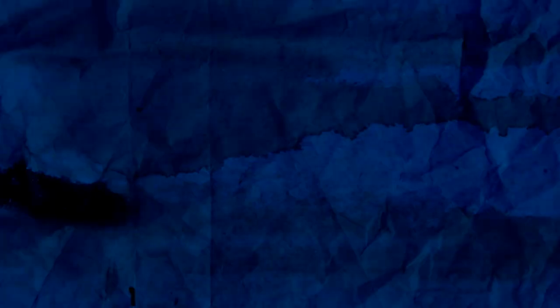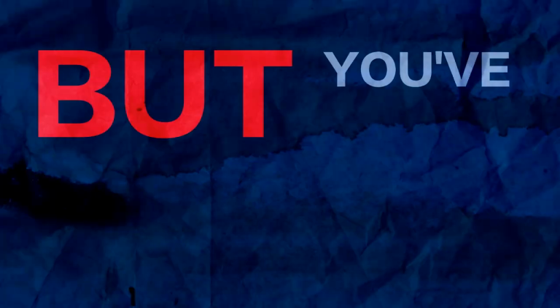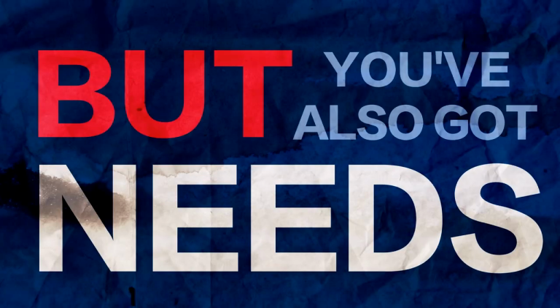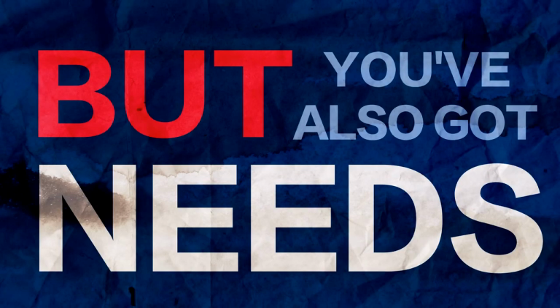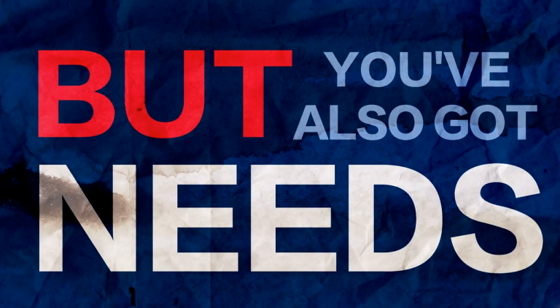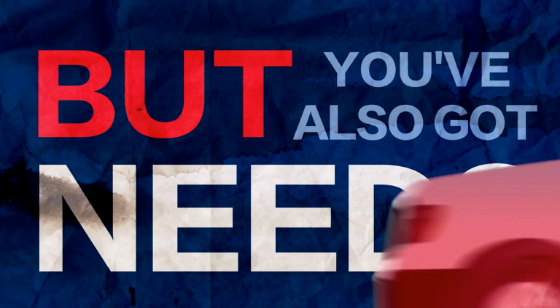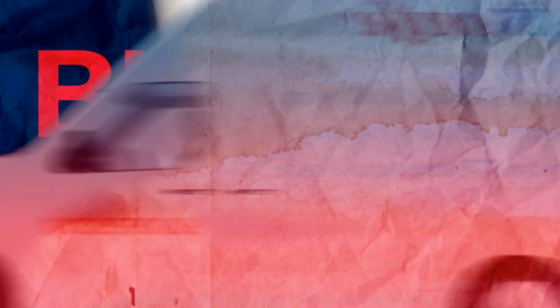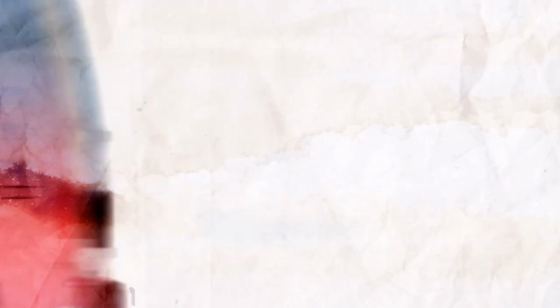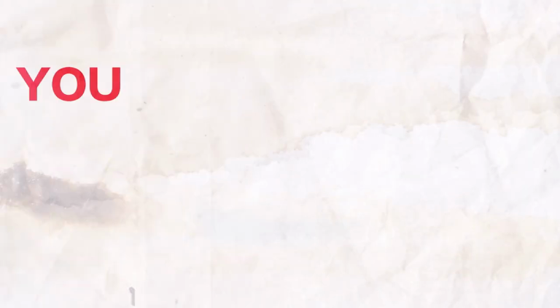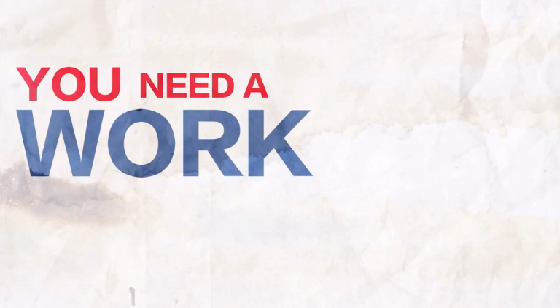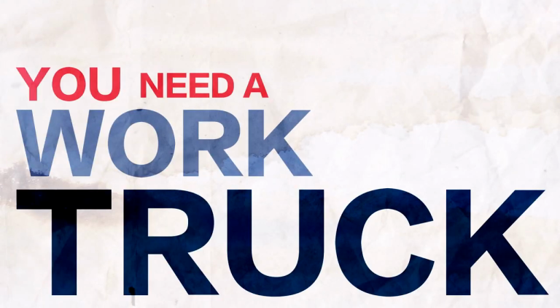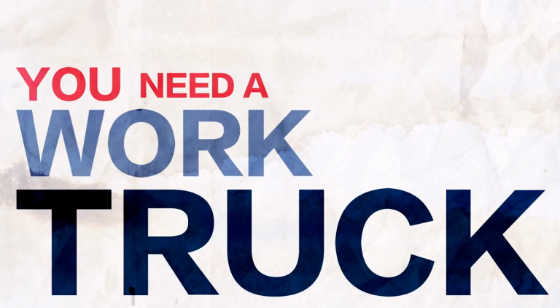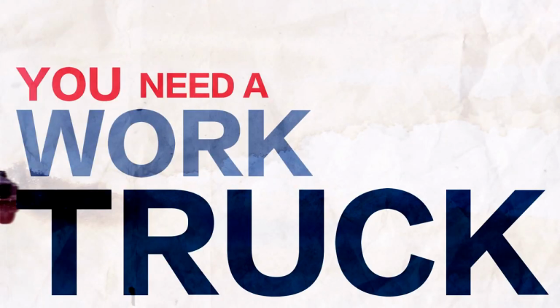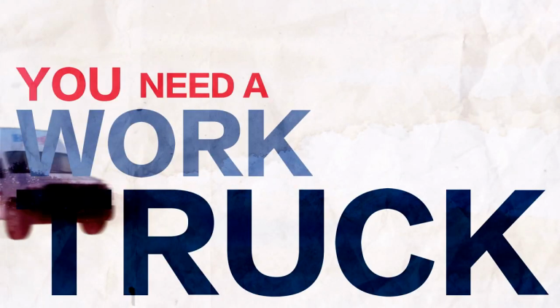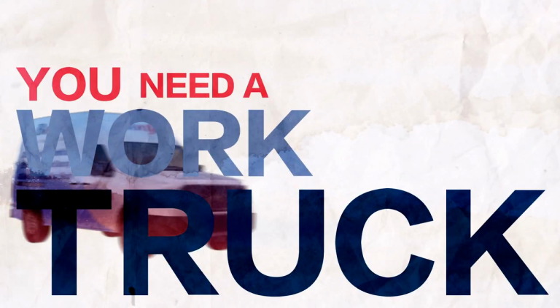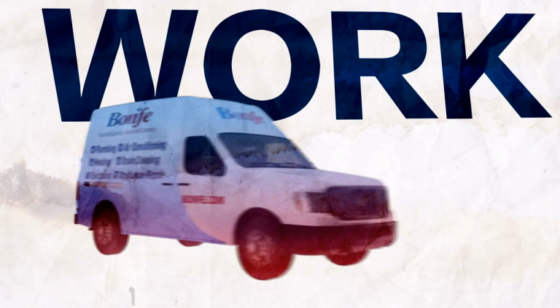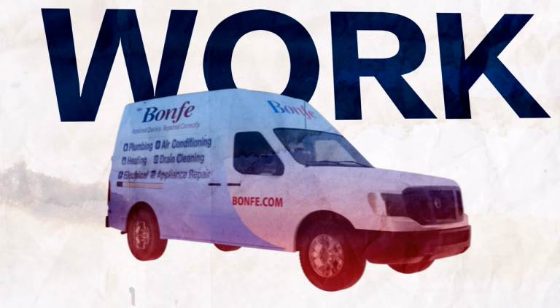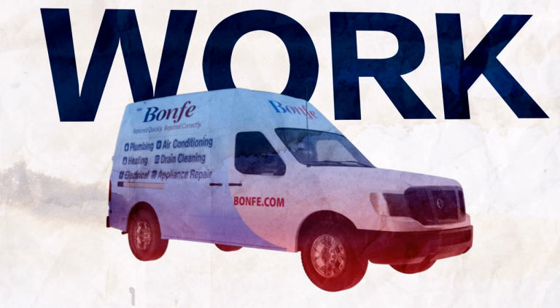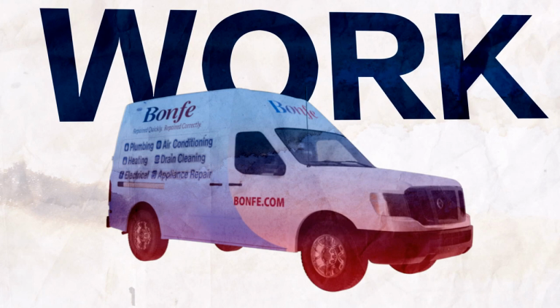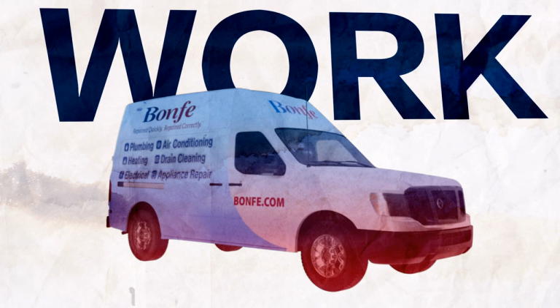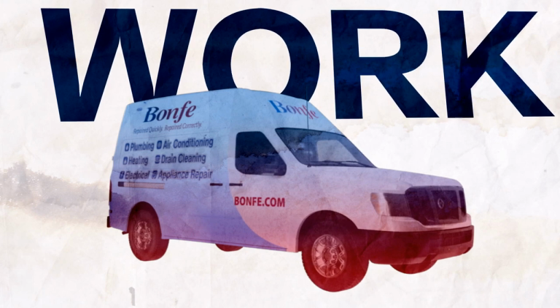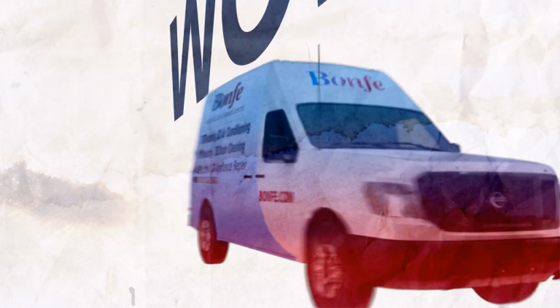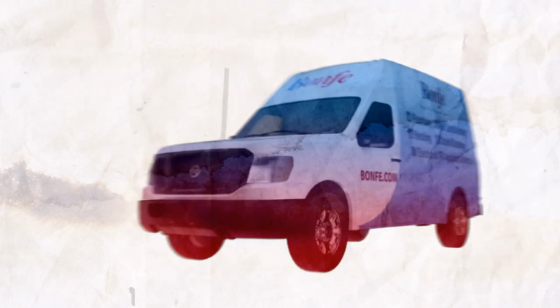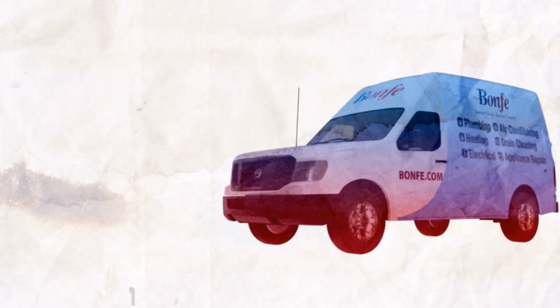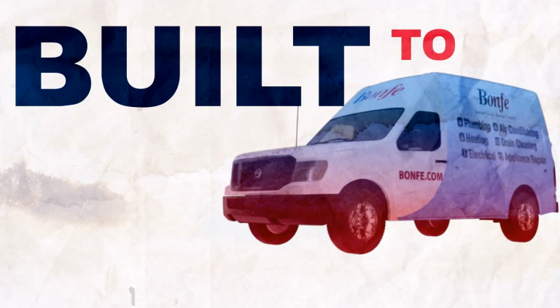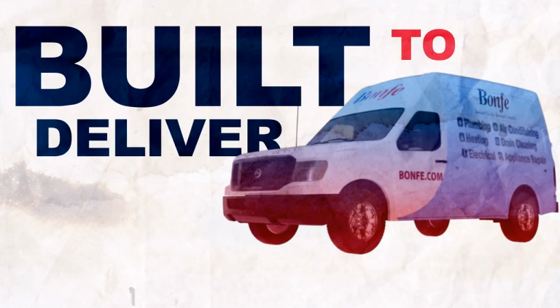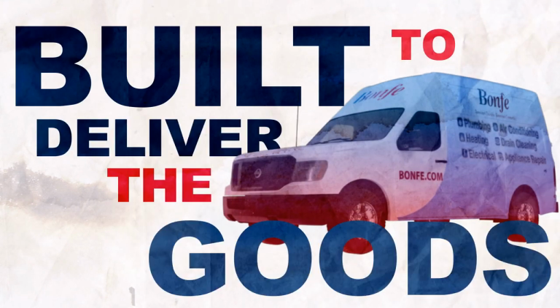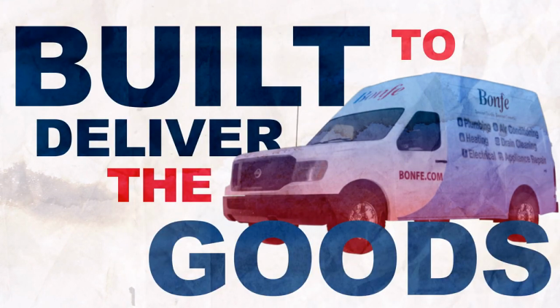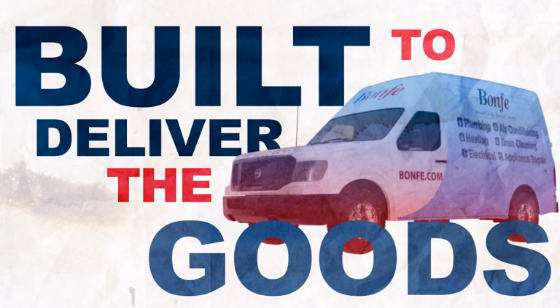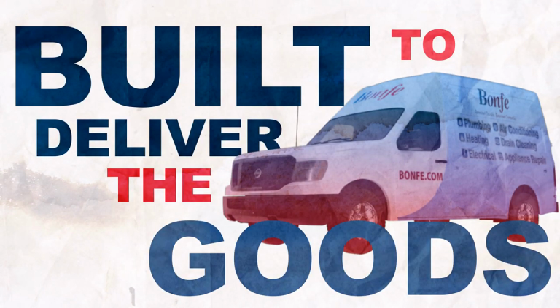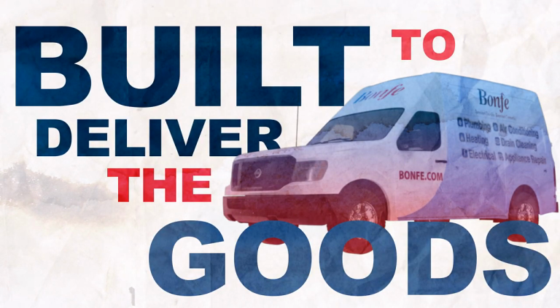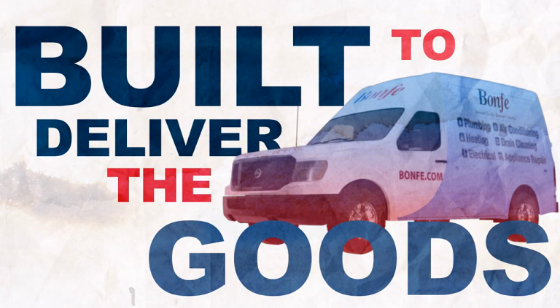But you've also got needs. First of all, you need a work truck — emphasis on the word work. A truck that is new, comfortable, and built to deliver the goods. Namely you.